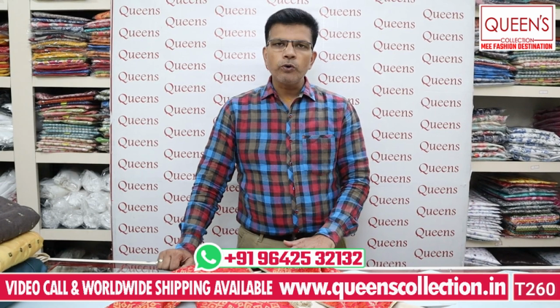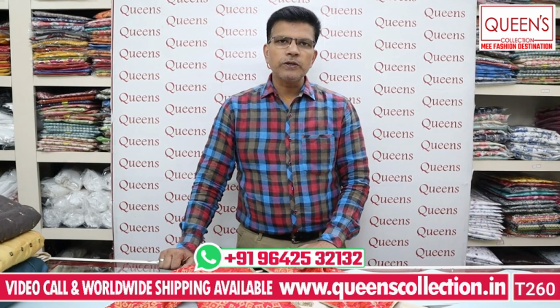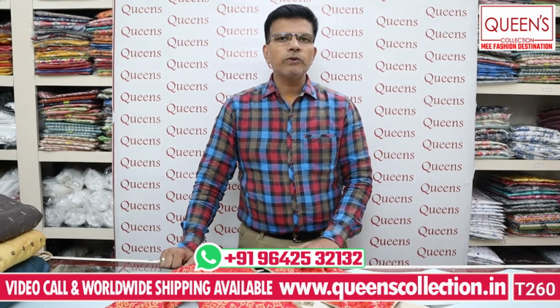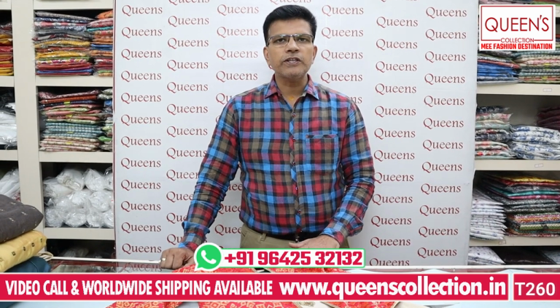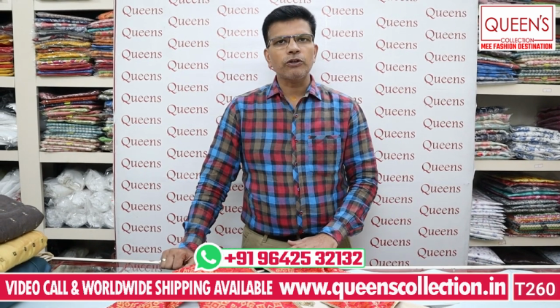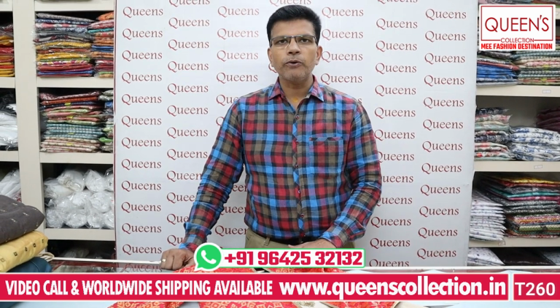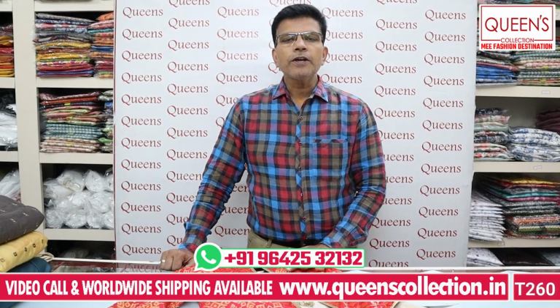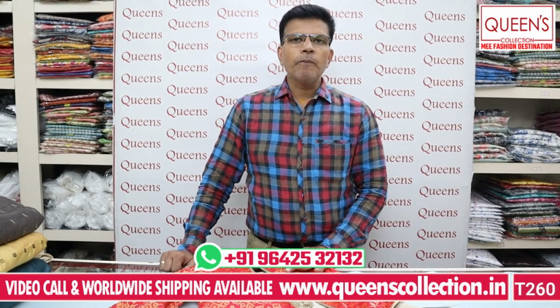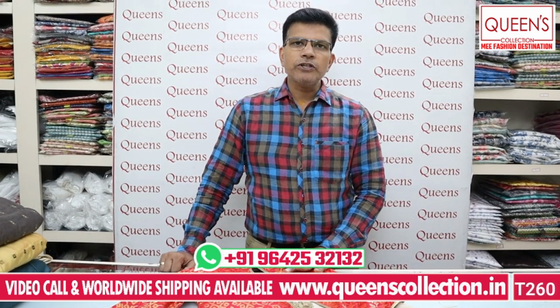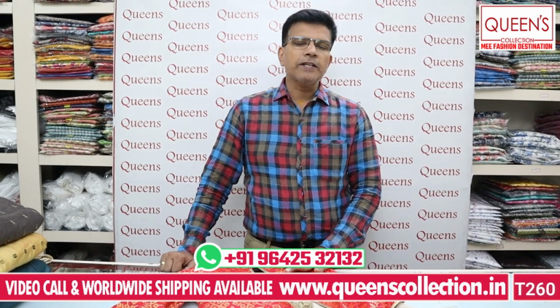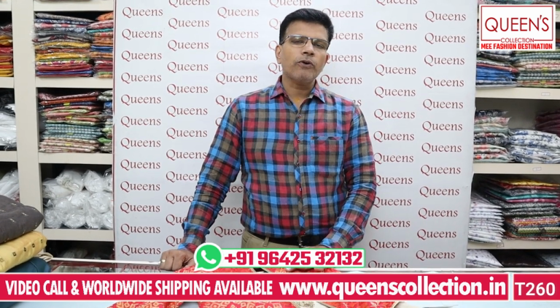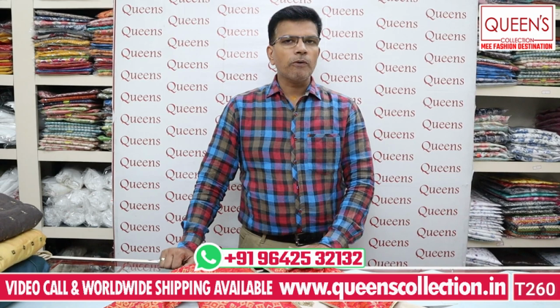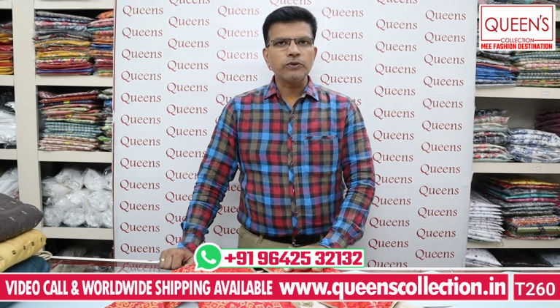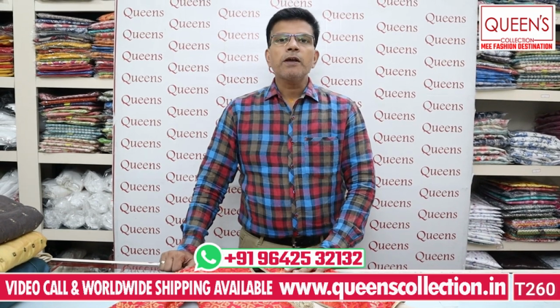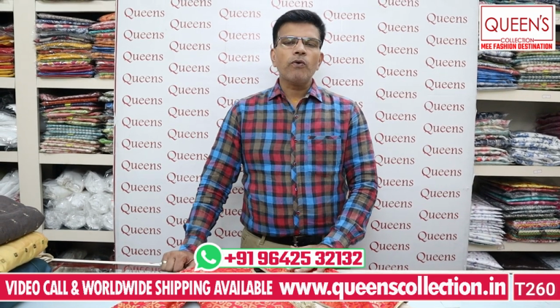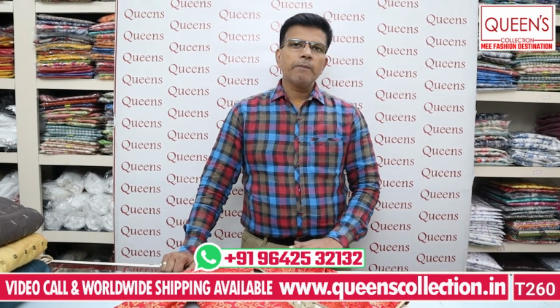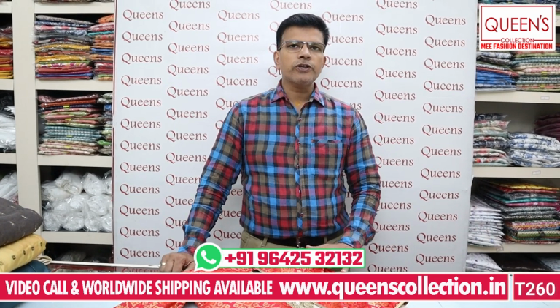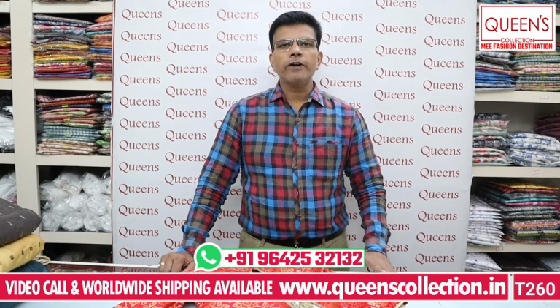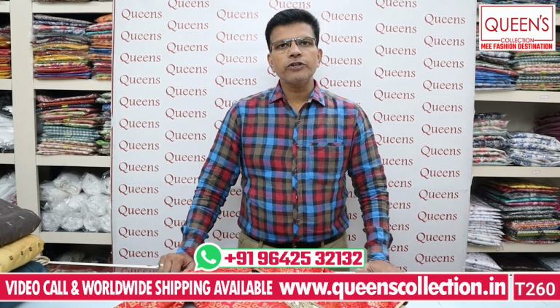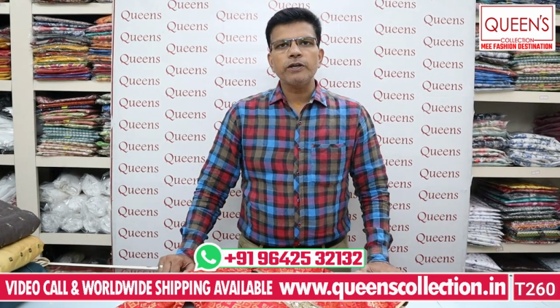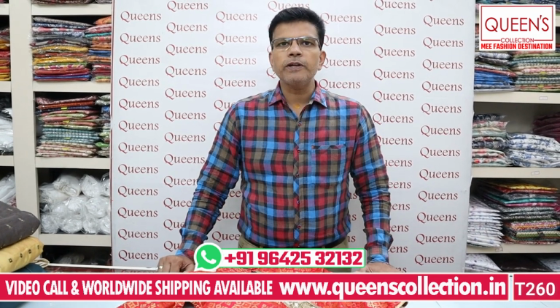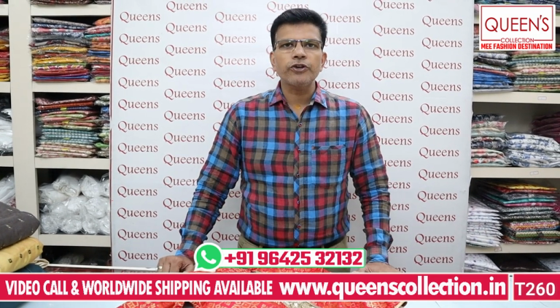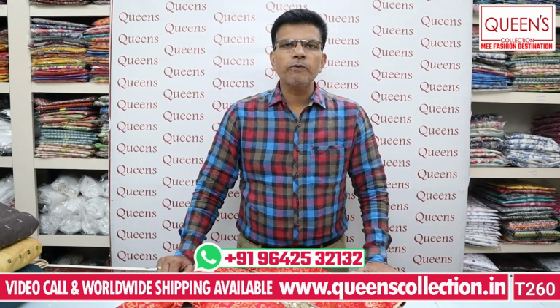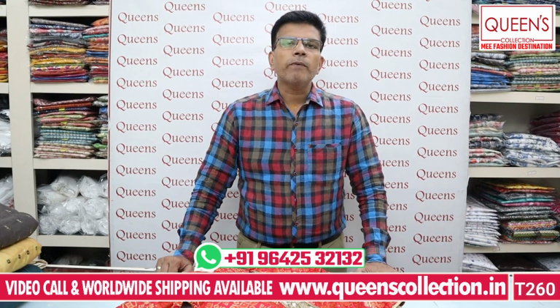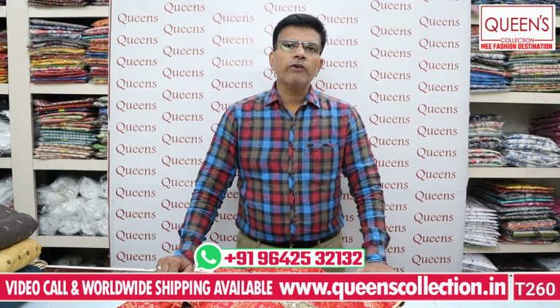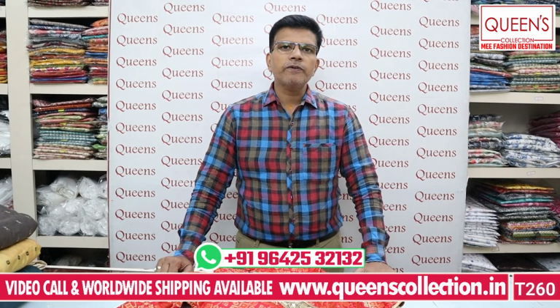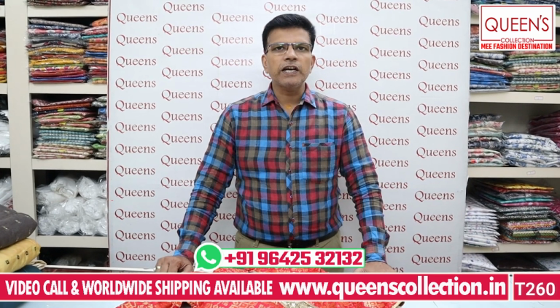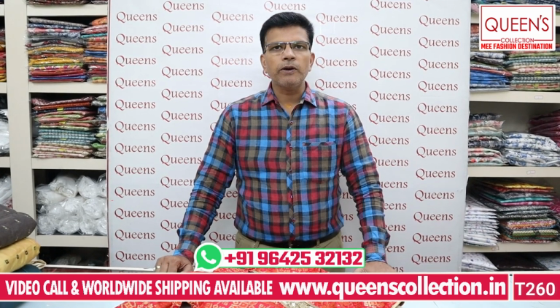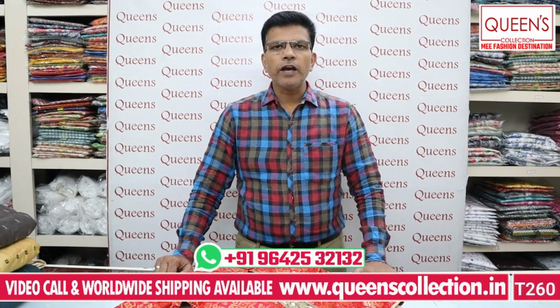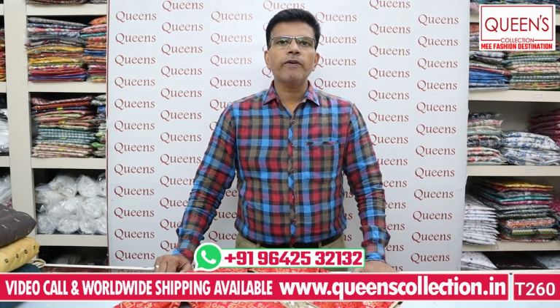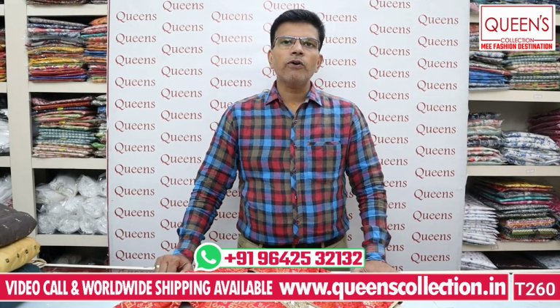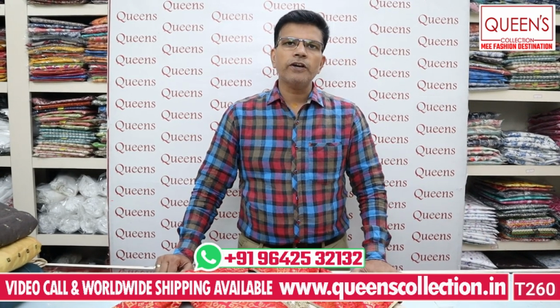You can contact us on screen. You can see all the pieces. There are 1 or 2 pieces available, or you have a lot of pieces. You can also contact us for alterations. There is also a worldwide shipping facility and a worldwide video call facility.